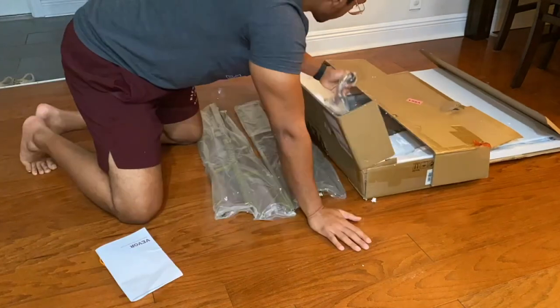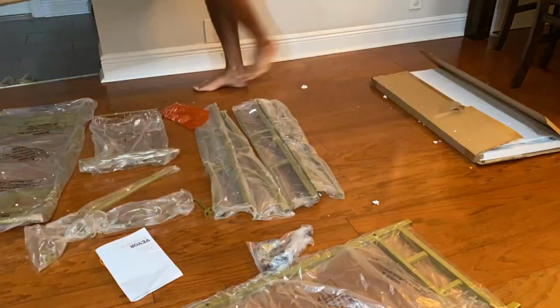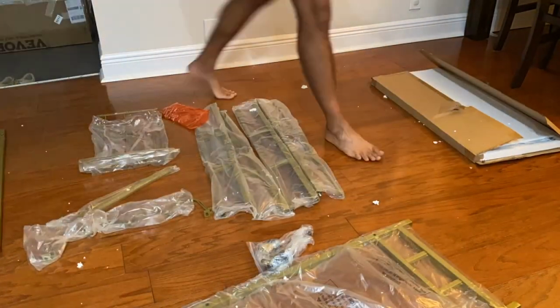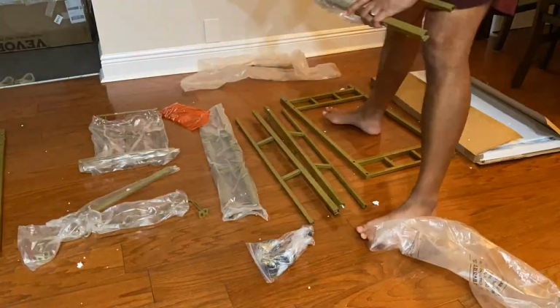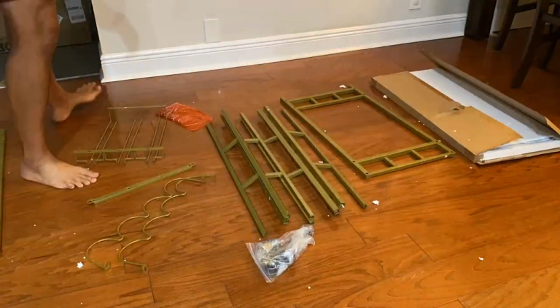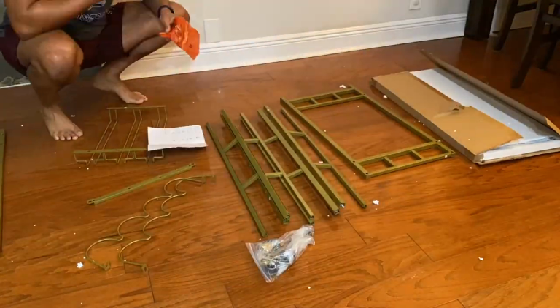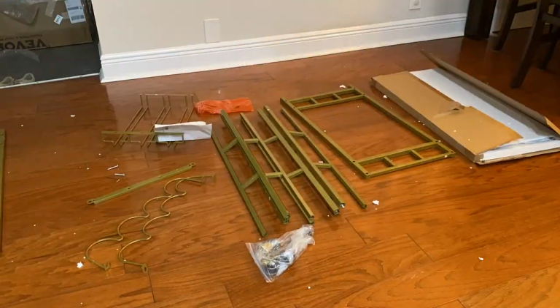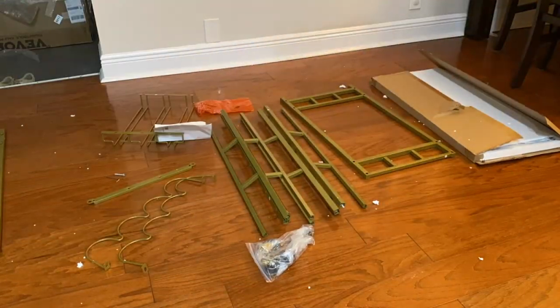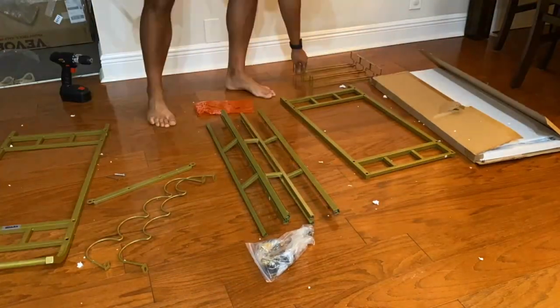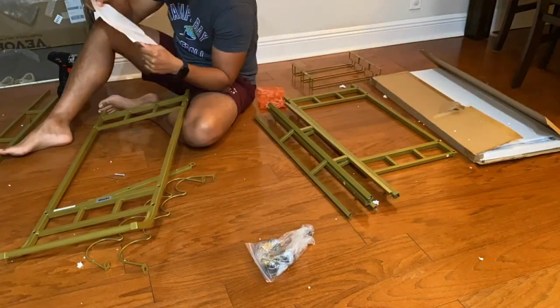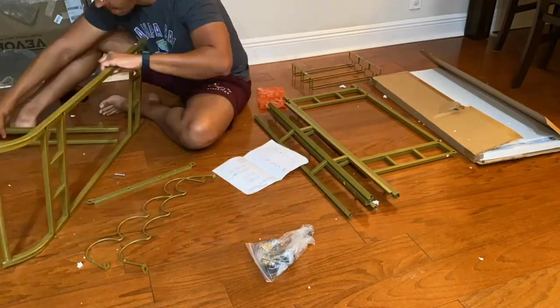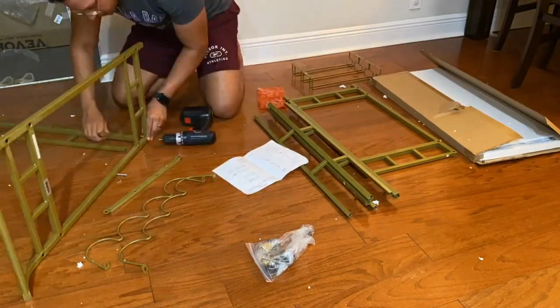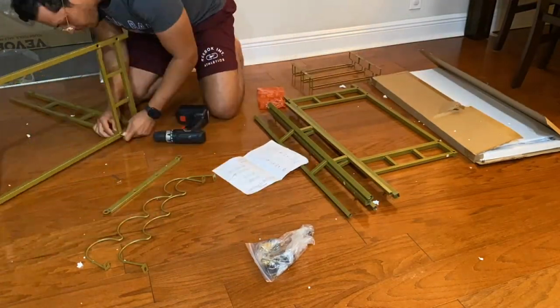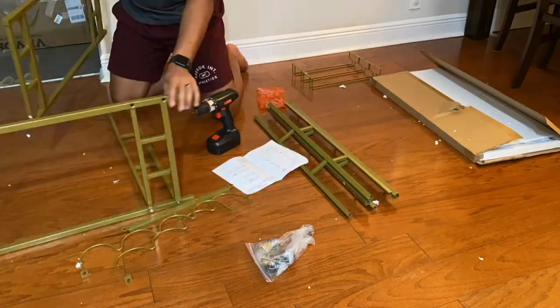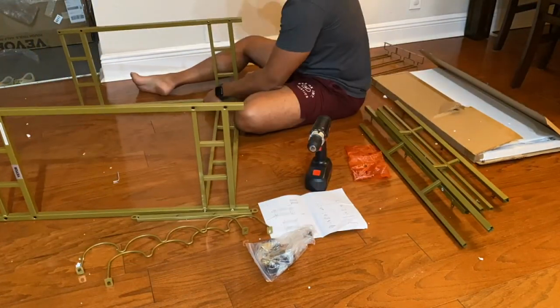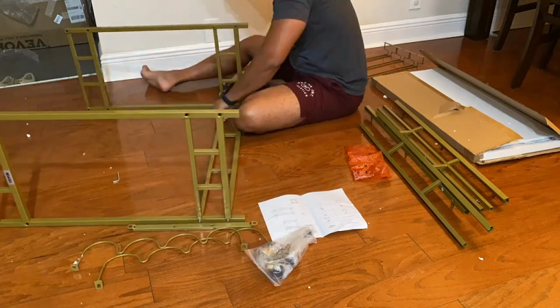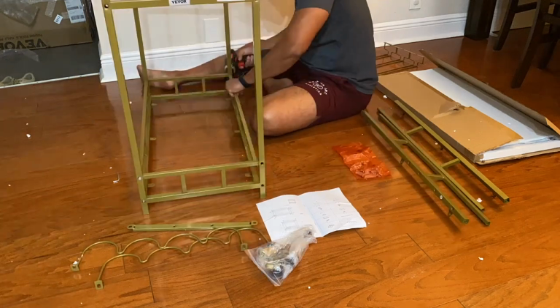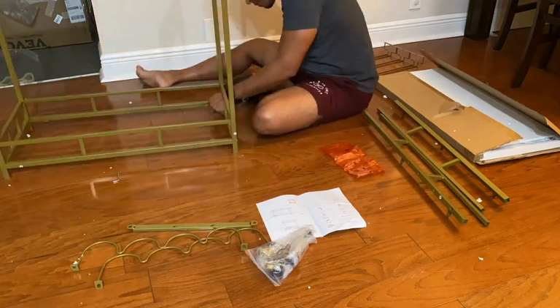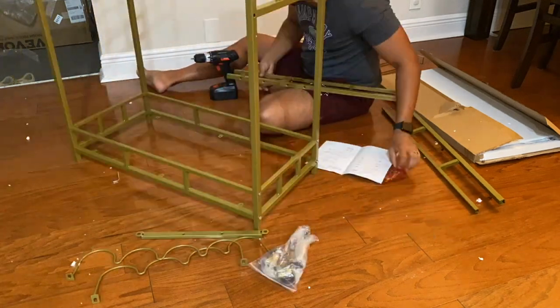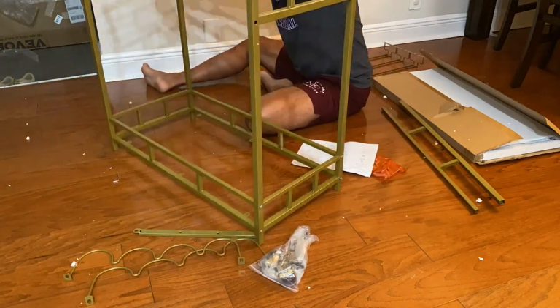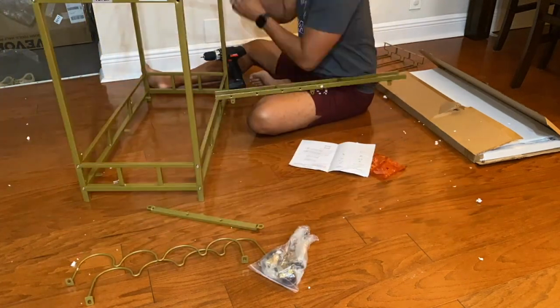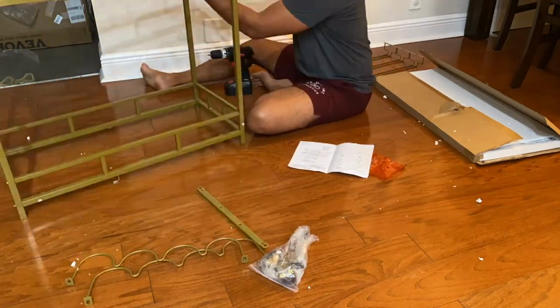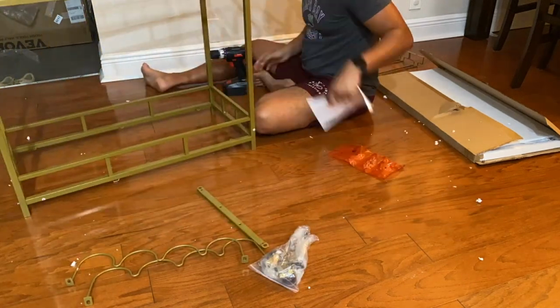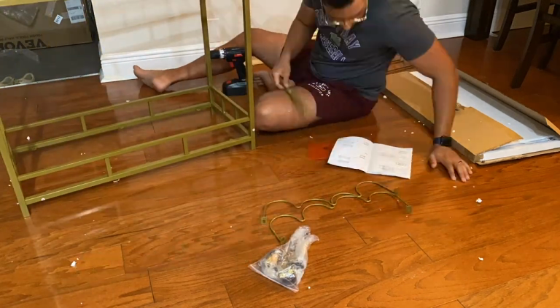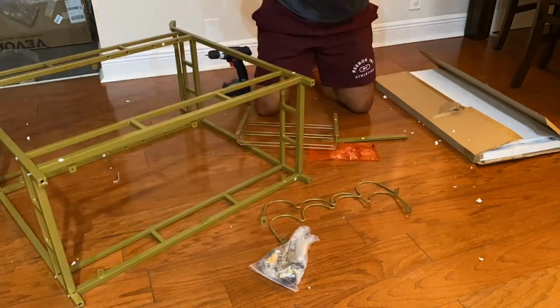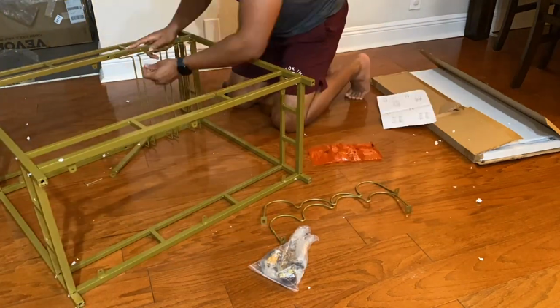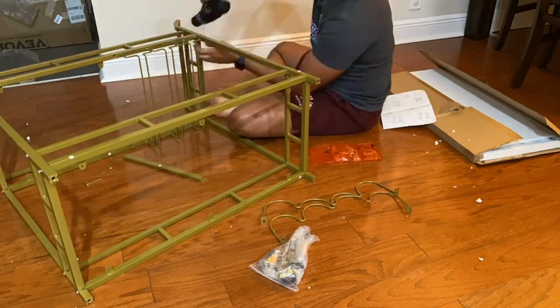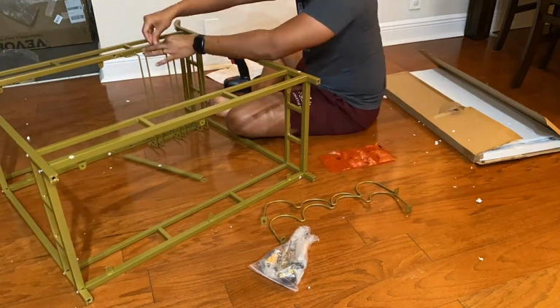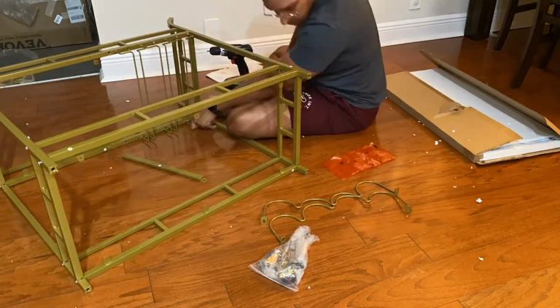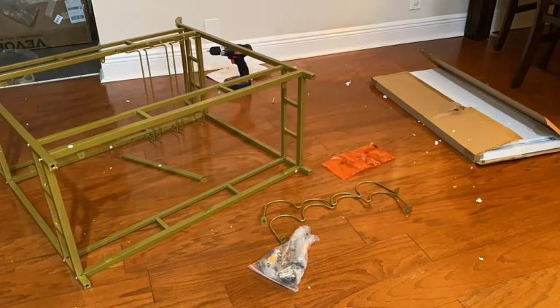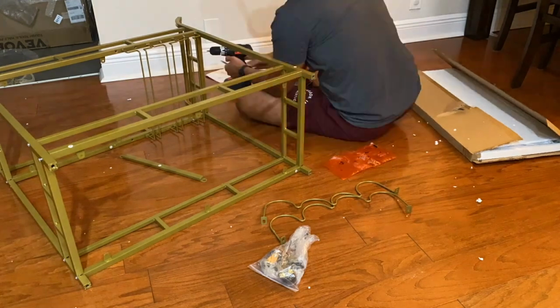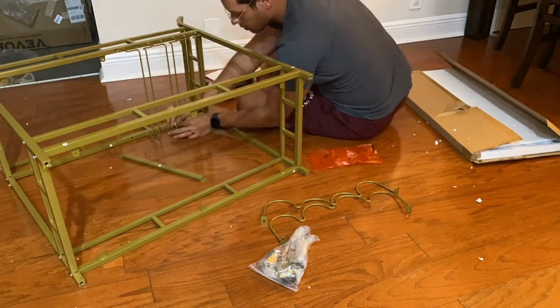Hey guys, I want to do a quick review on this beaver gold colored bar cart that I received in the mail. Full disclosure, this was given to me, but it's not going to affect my review of this.